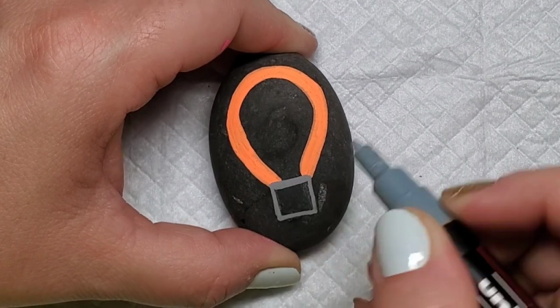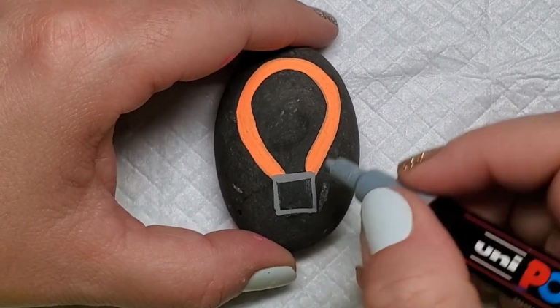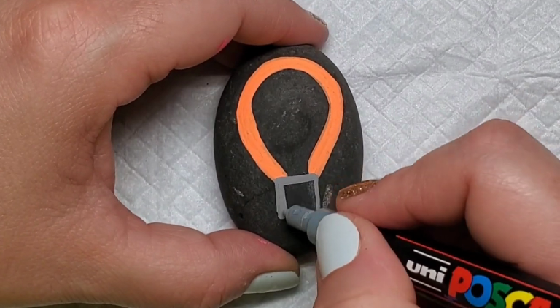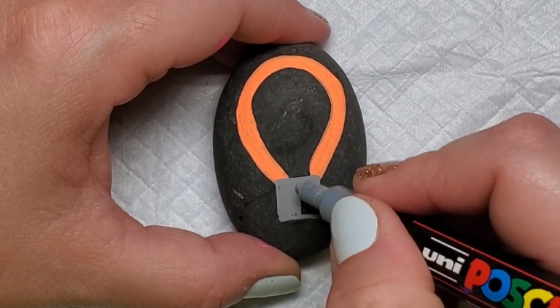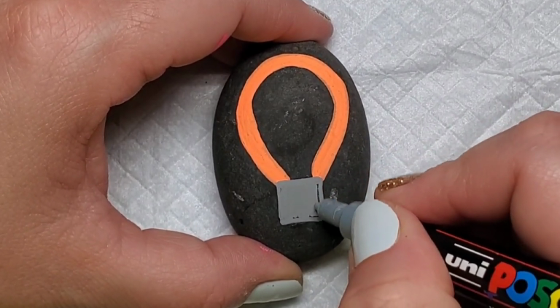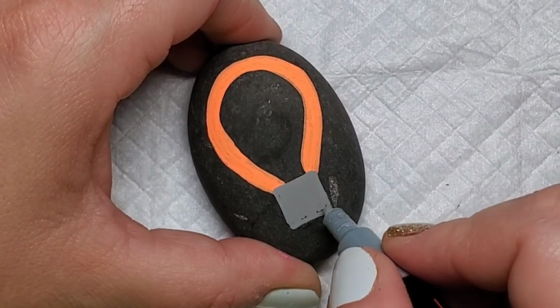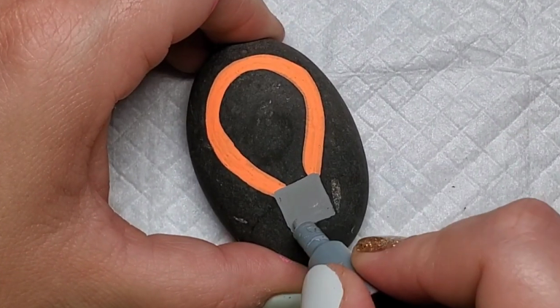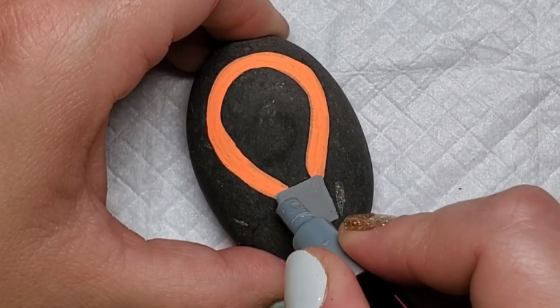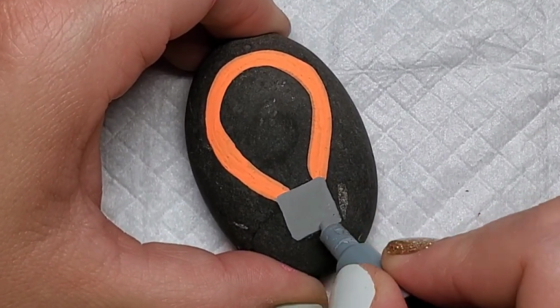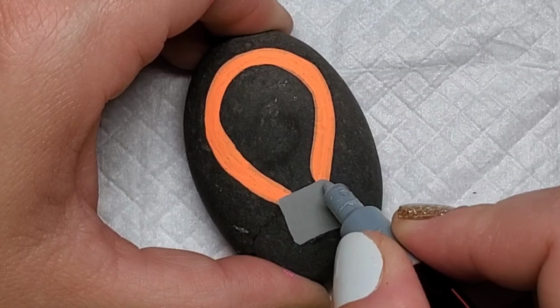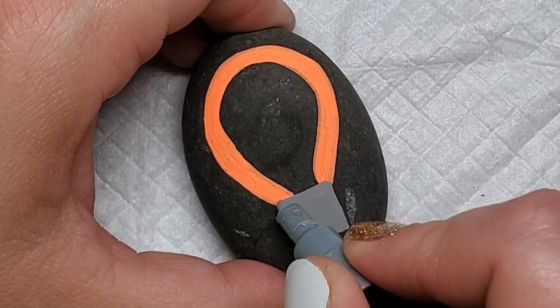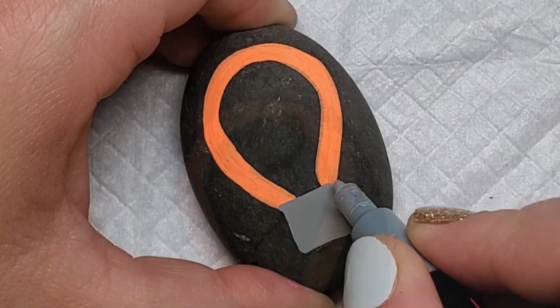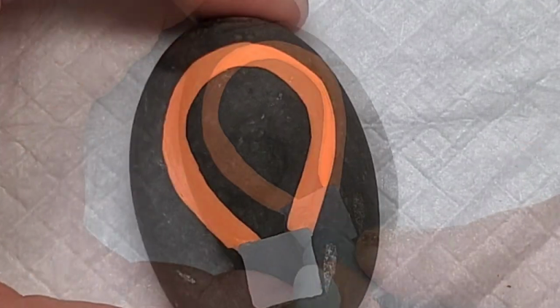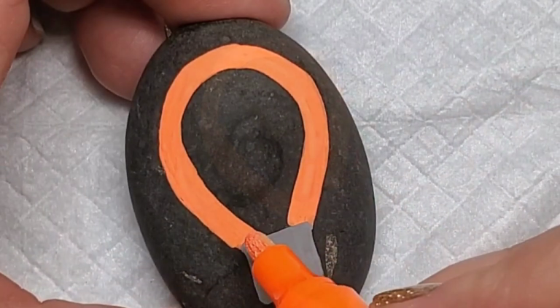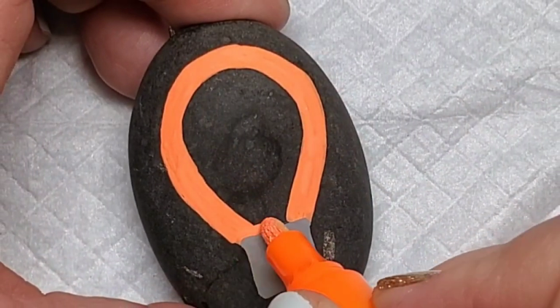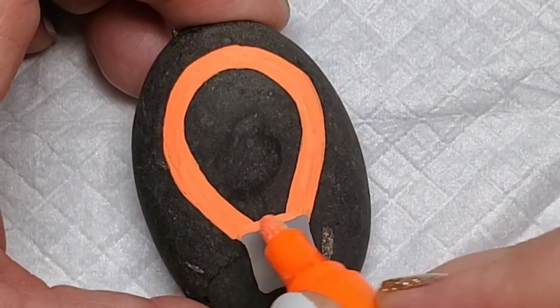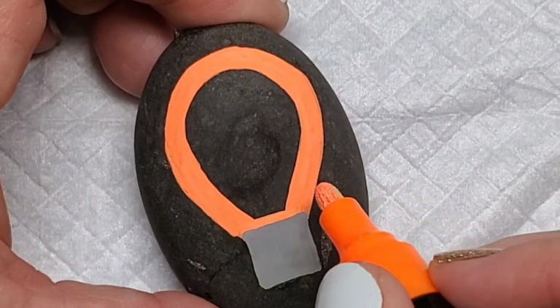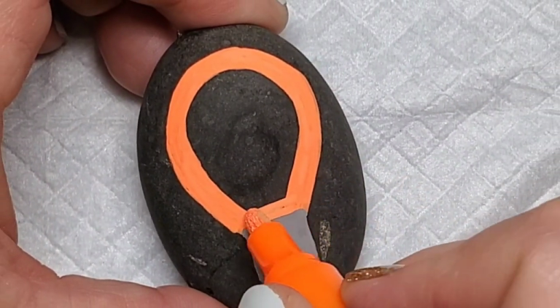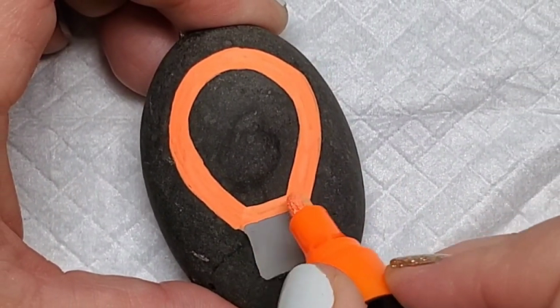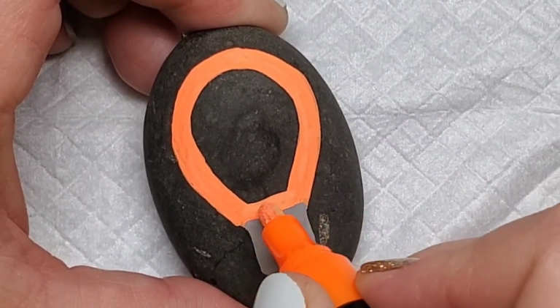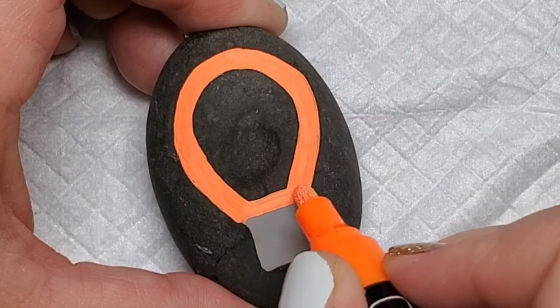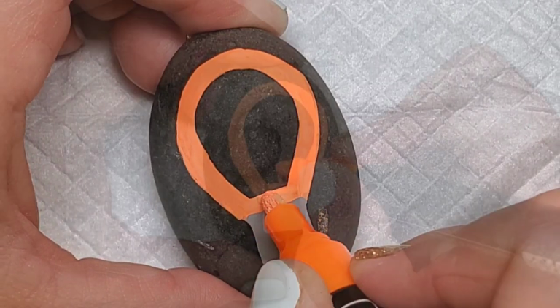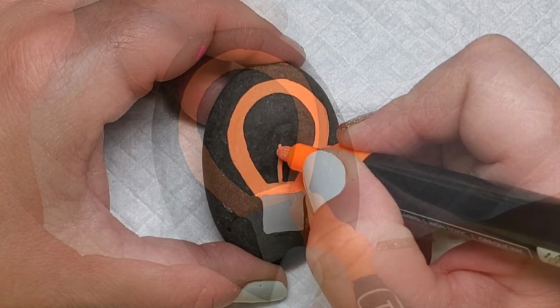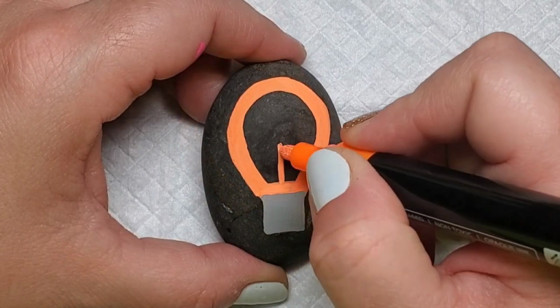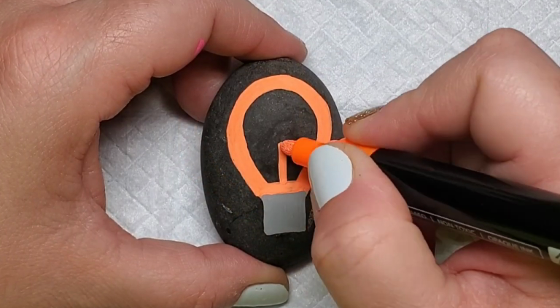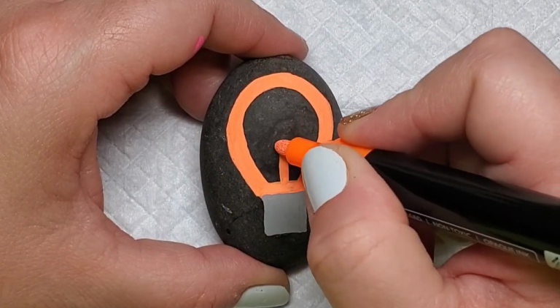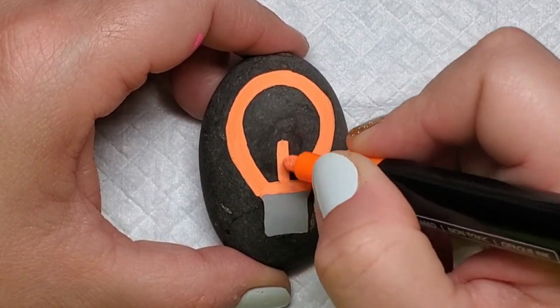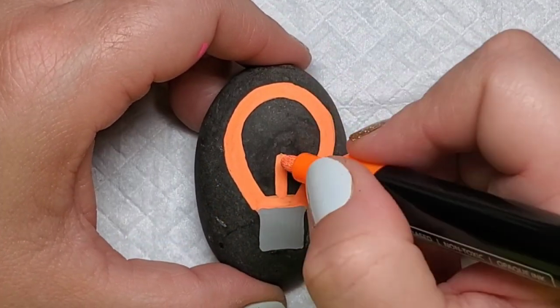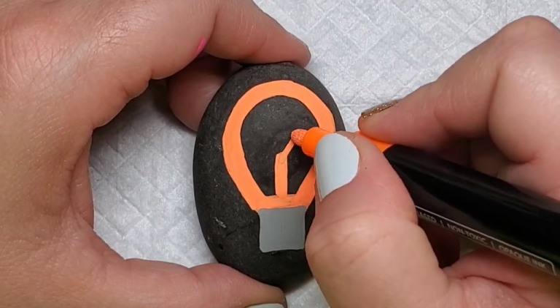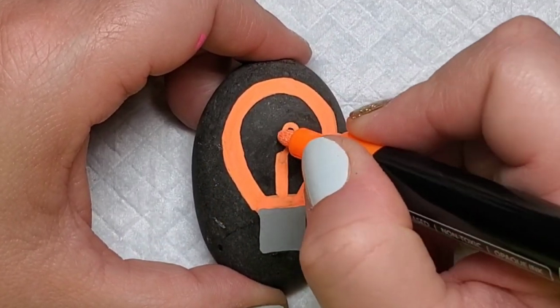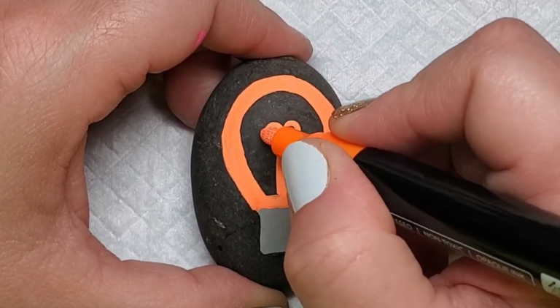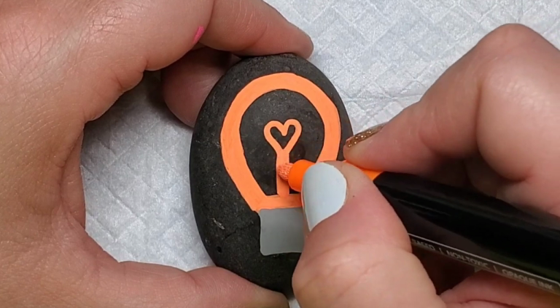Next I'm going to take a broad-tipped gray Posca paint pen — that's not part of this set — to create the base of the light bulb. I'll draw kind of a square and fill that completely in, then also fill in that bottom part of the light bulb with the colors.